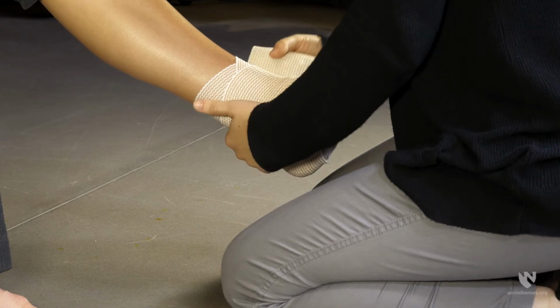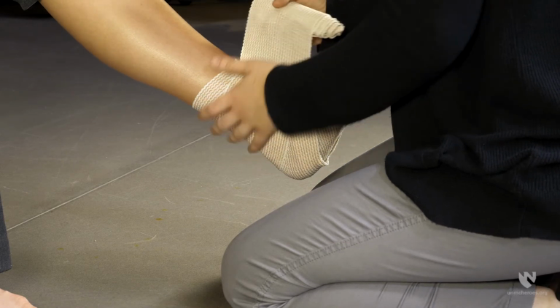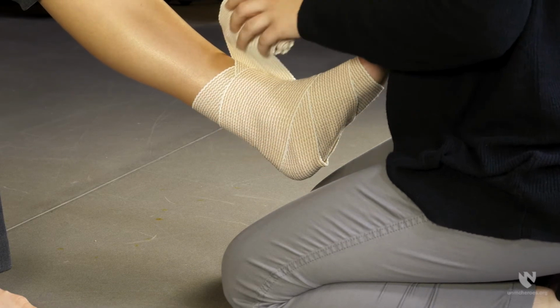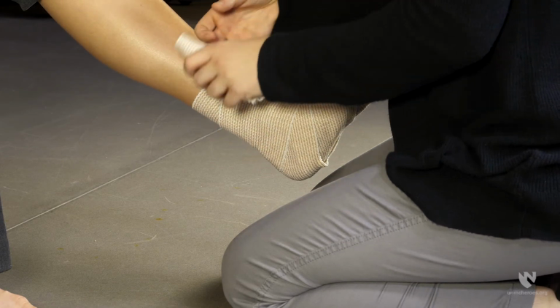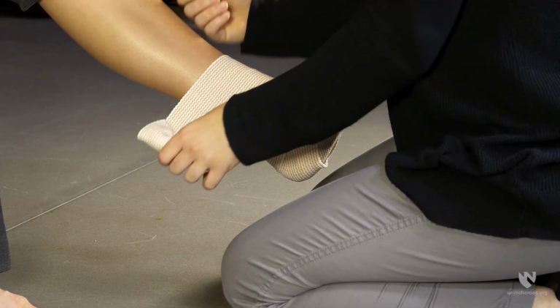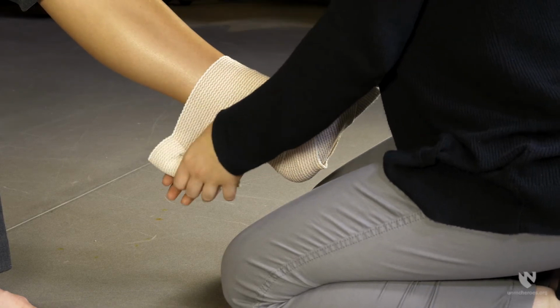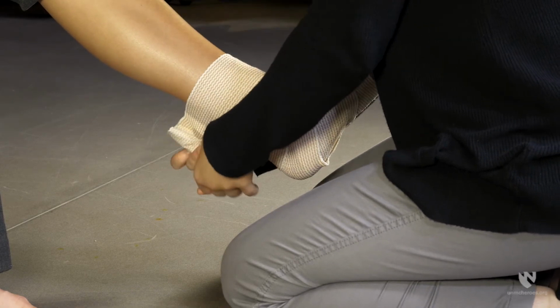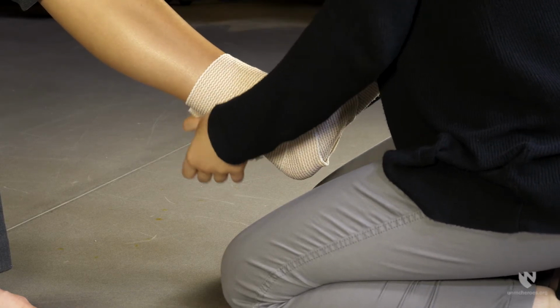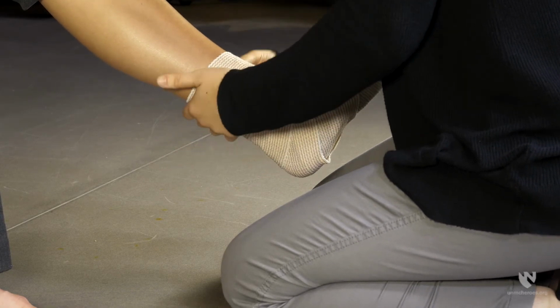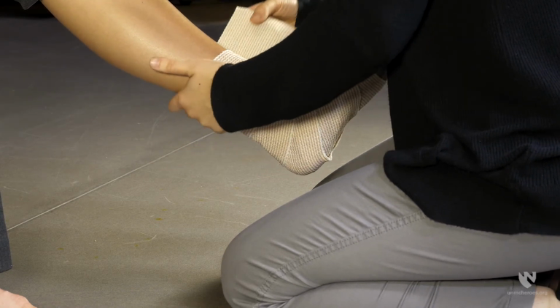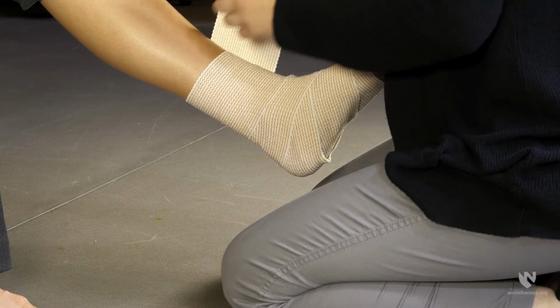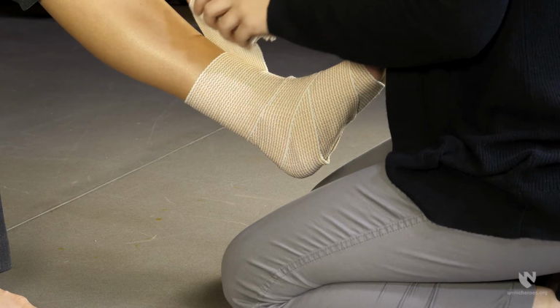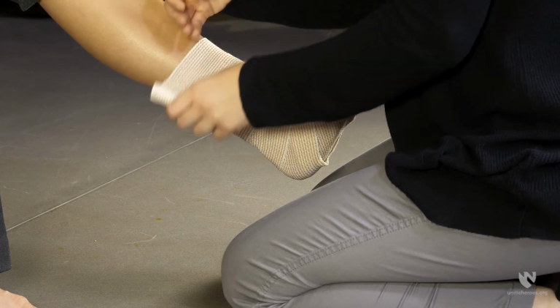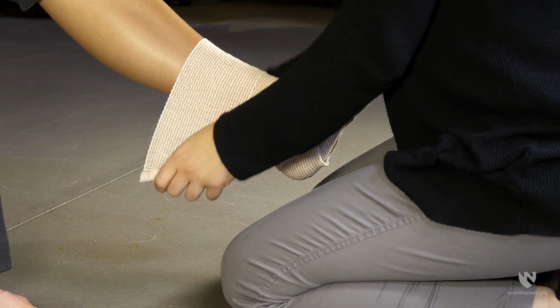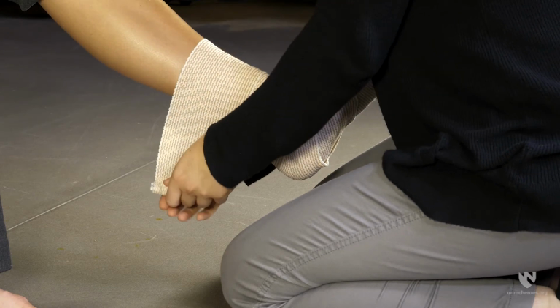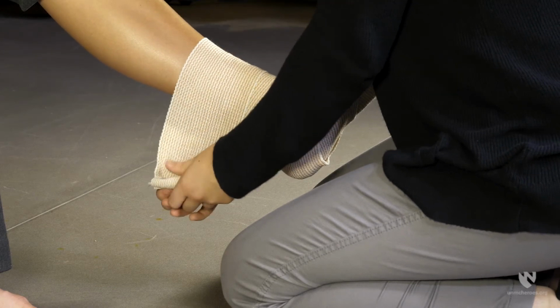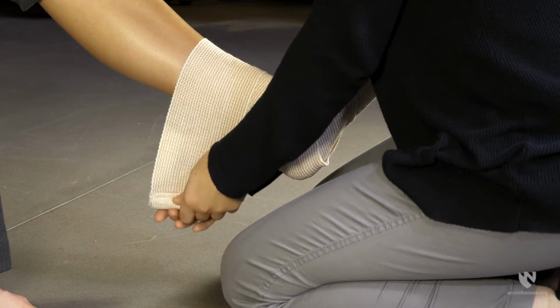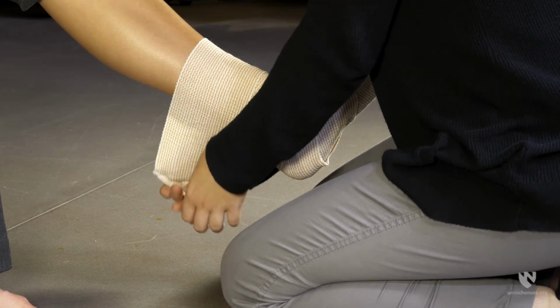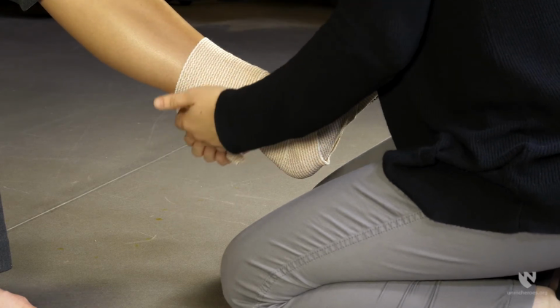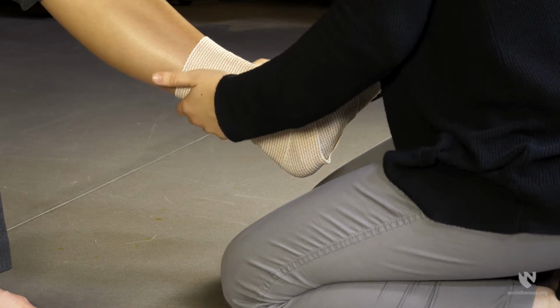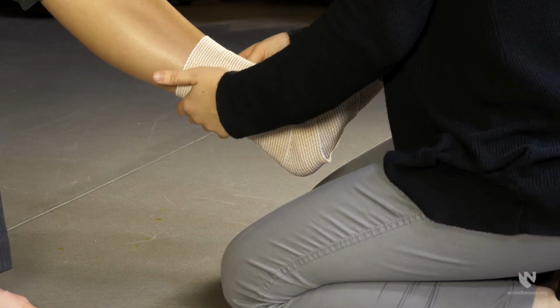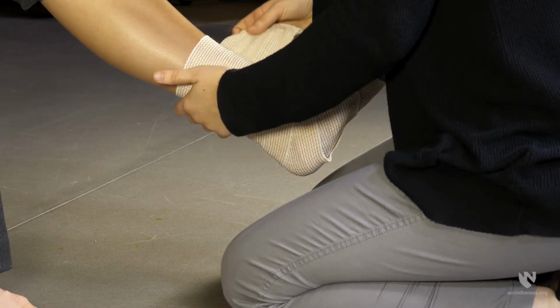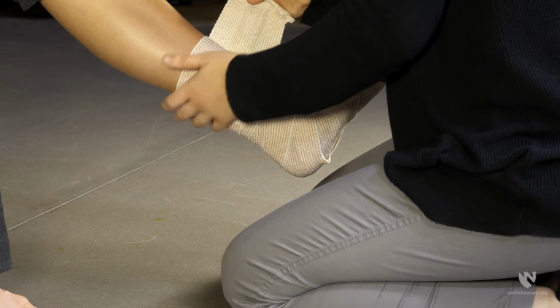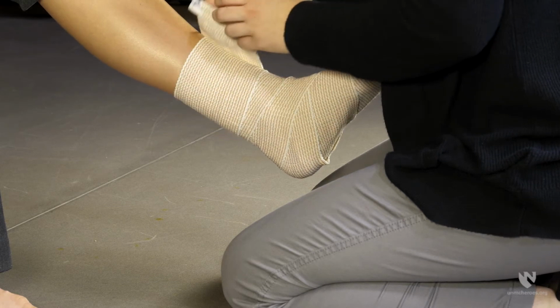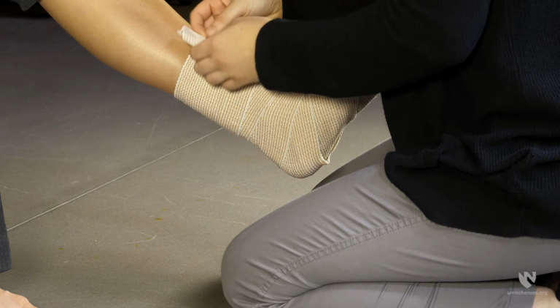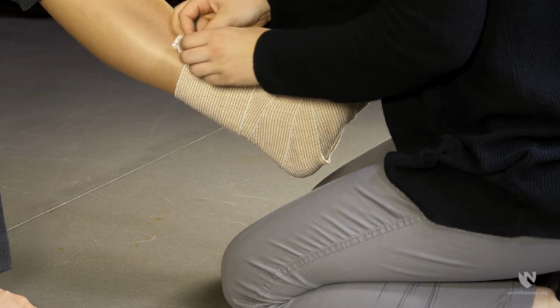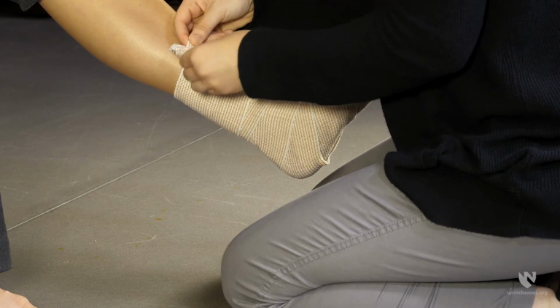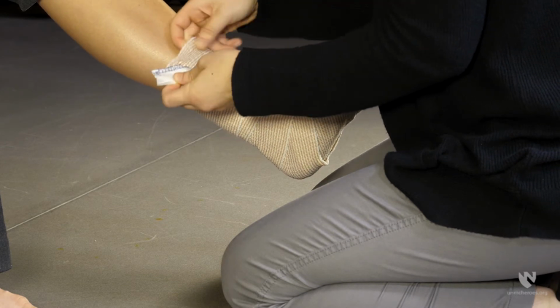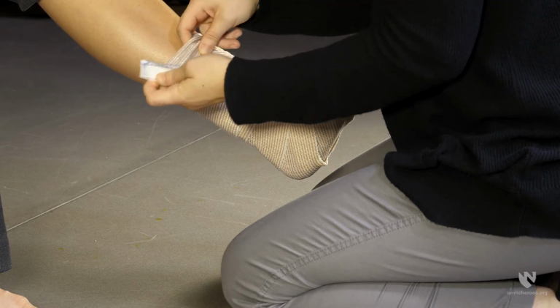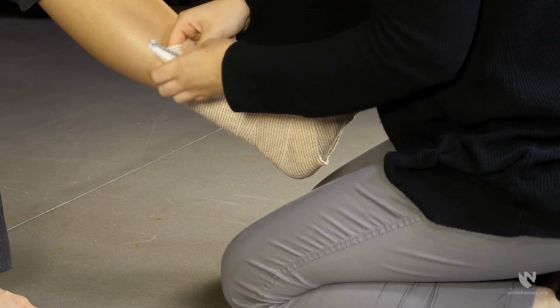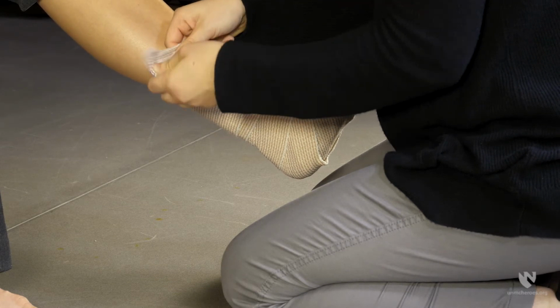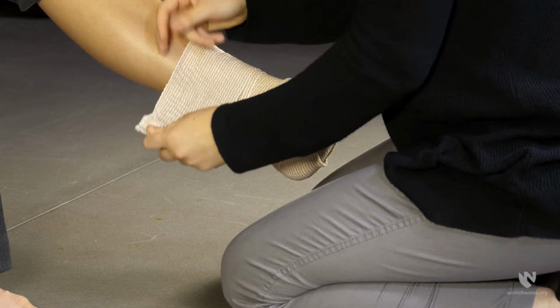Once the heel is covered, continue wrapping any excess bandage around the lower leg in a spiral pattern. Secure the bandage with a safety pin, clip, tape, or as in this case, Velcro.